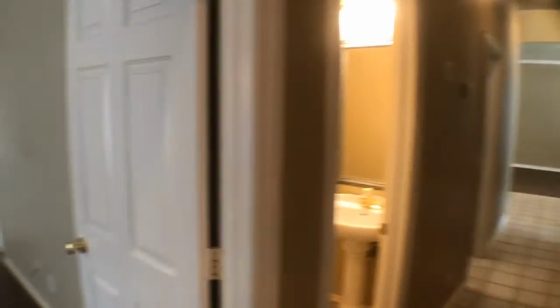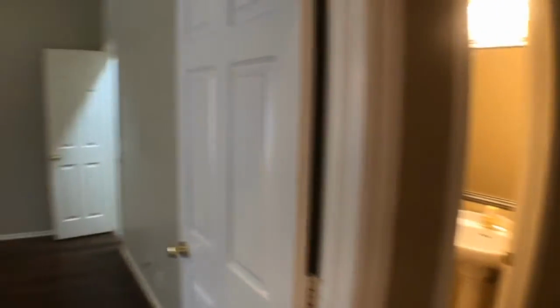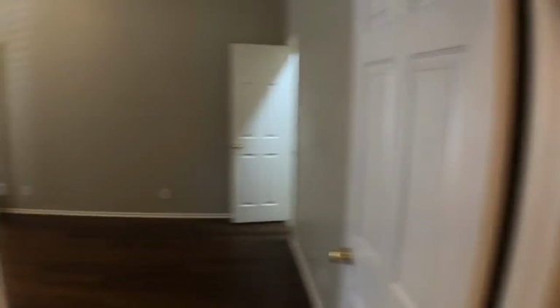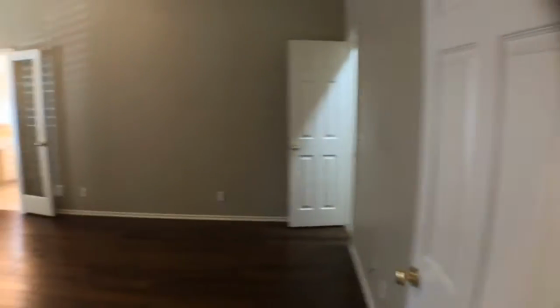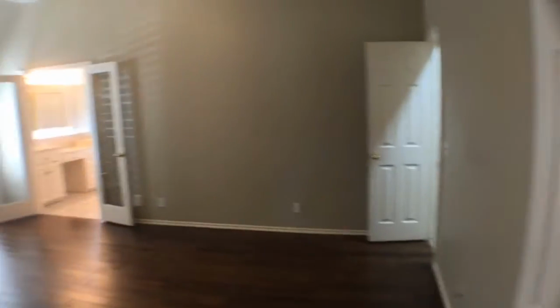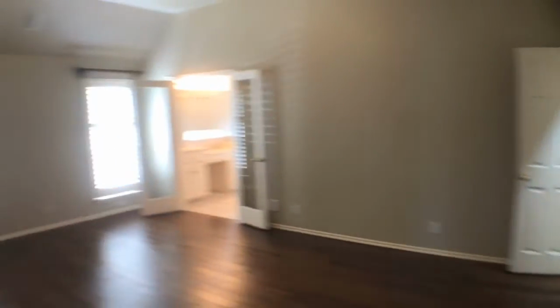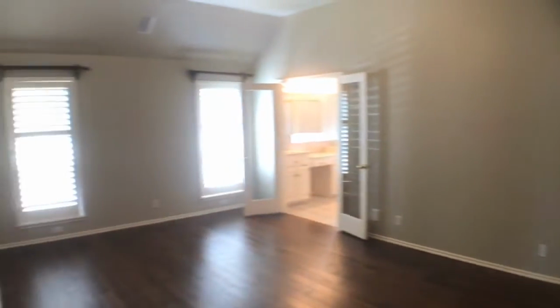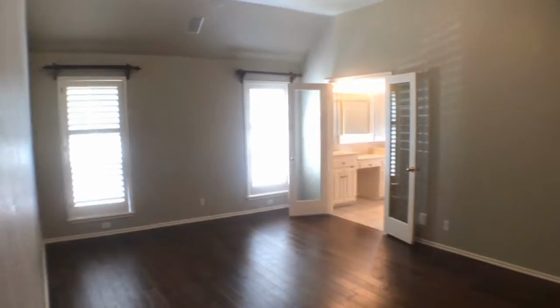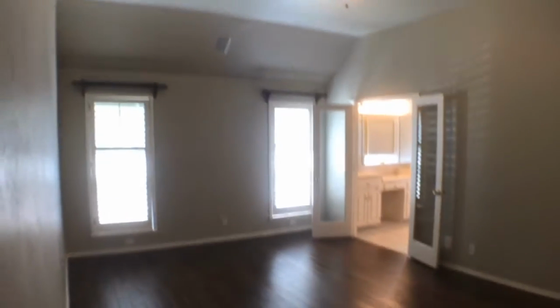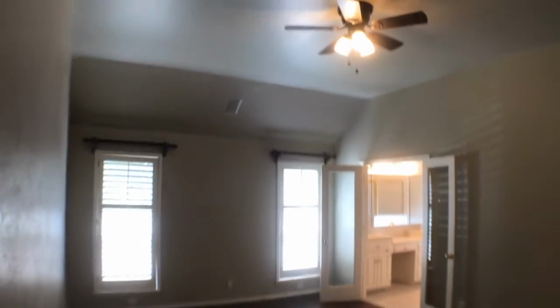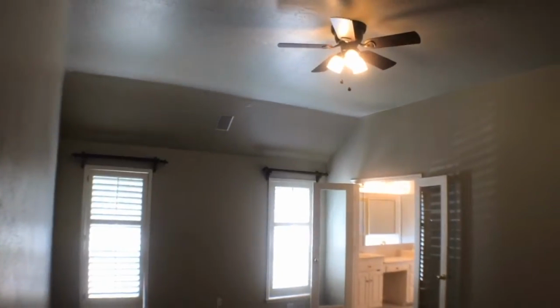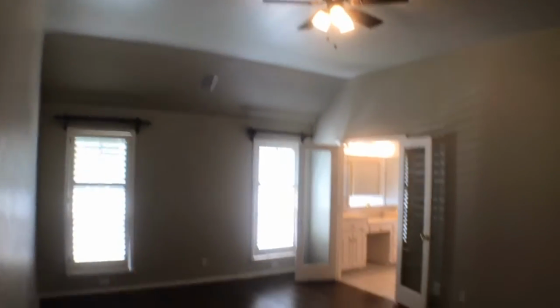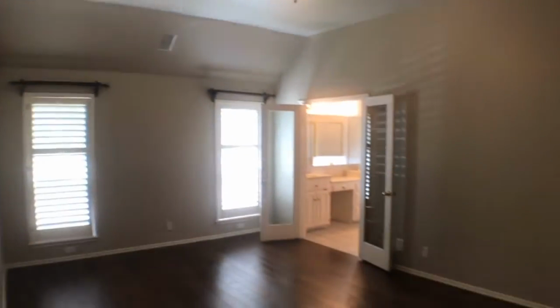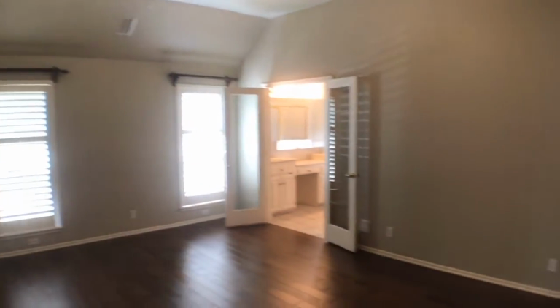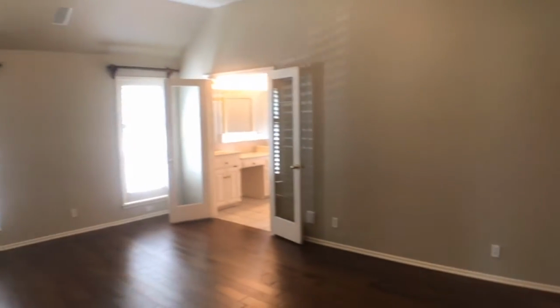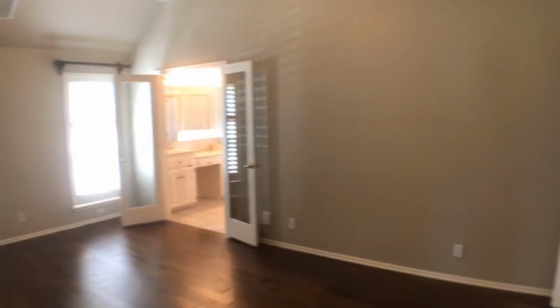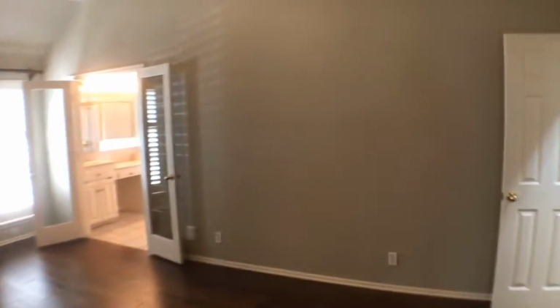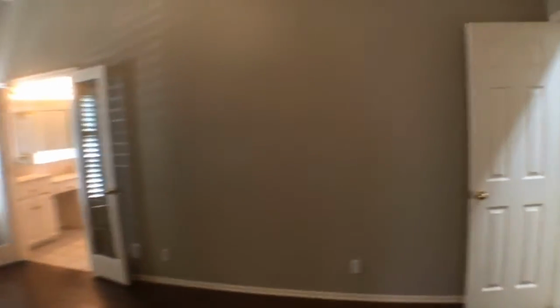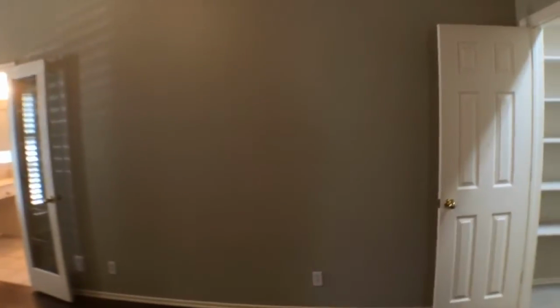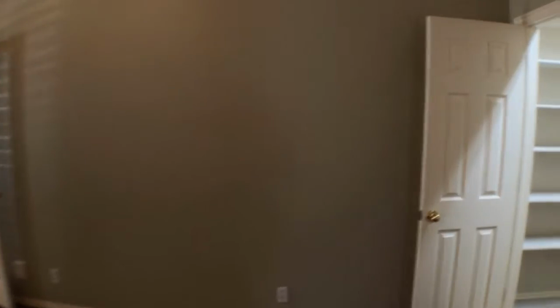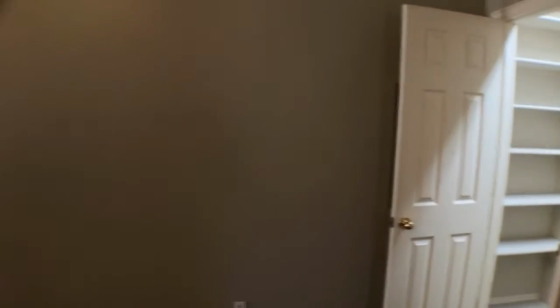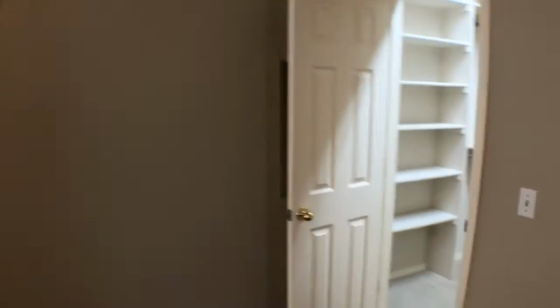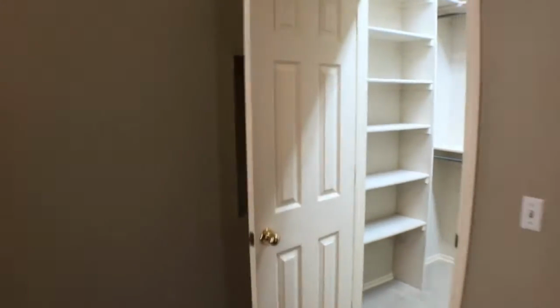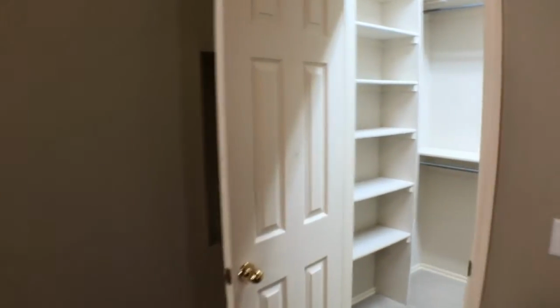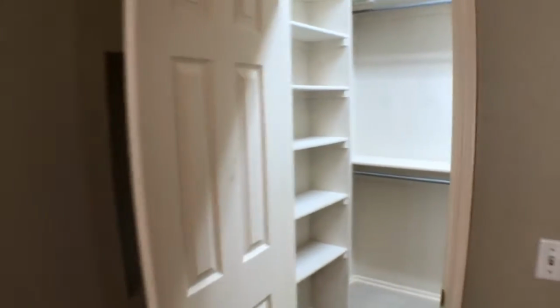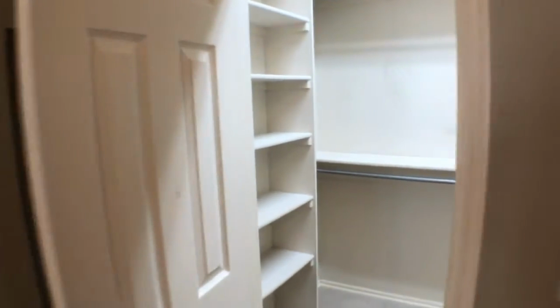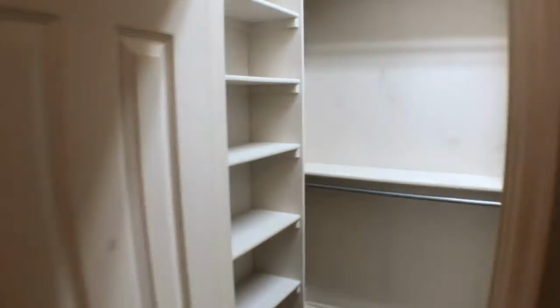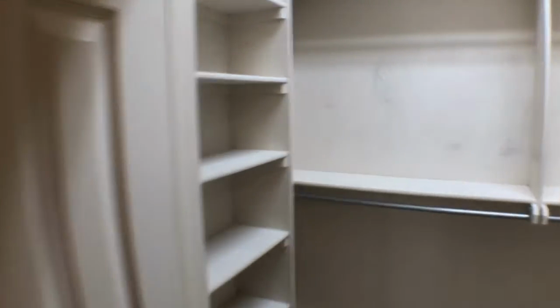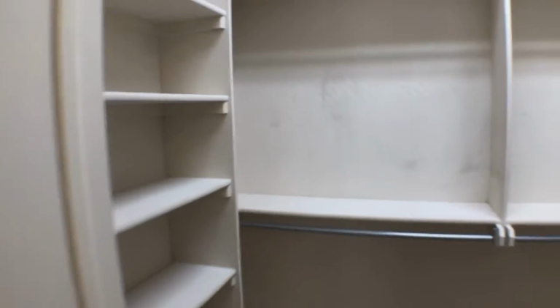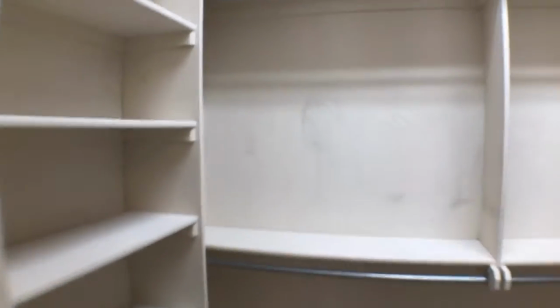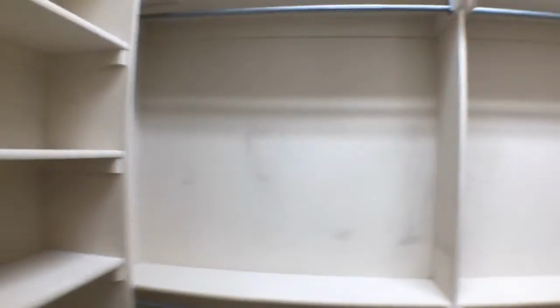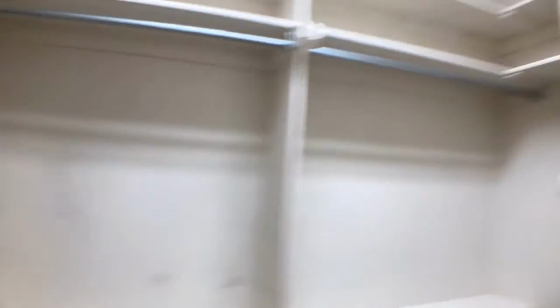The master bedroom is located at the end of the hallway. It features tall ceilings, a ceiling fan, an ensuite bathroom, and two walk-in closets. The first closet is located right off of the bedroom.